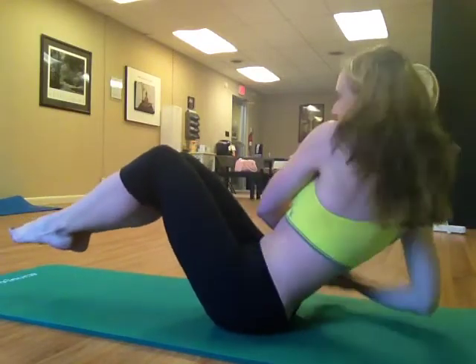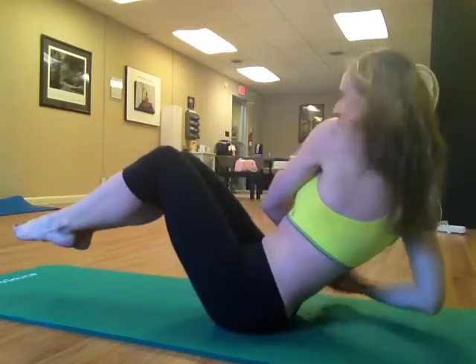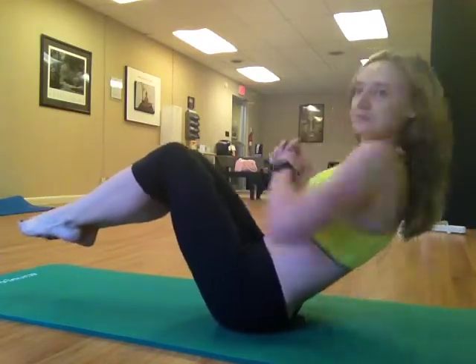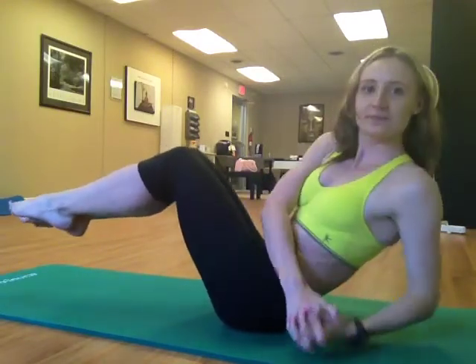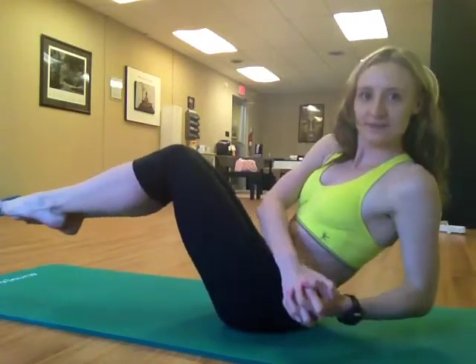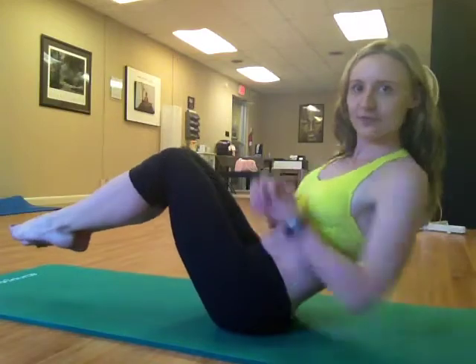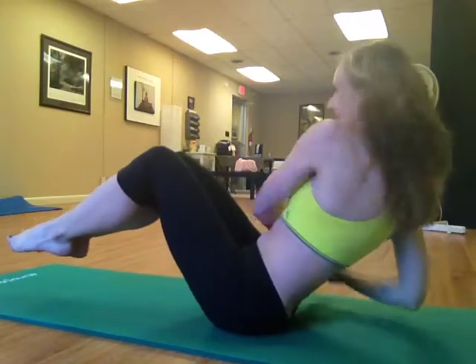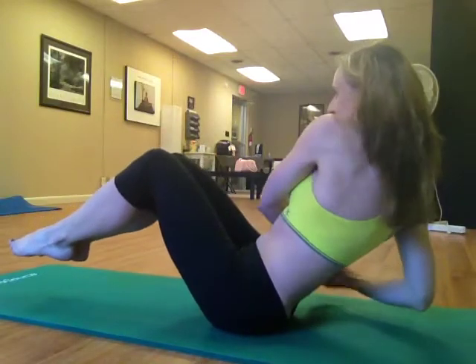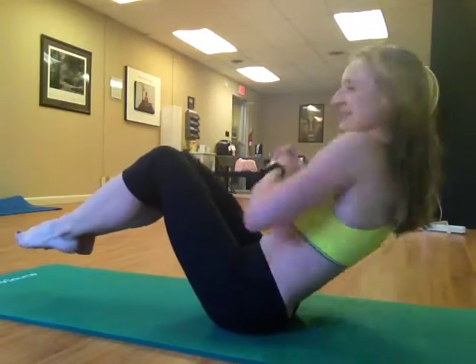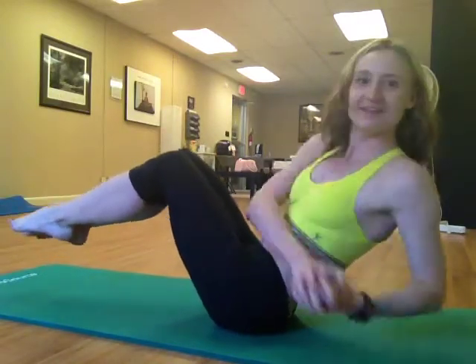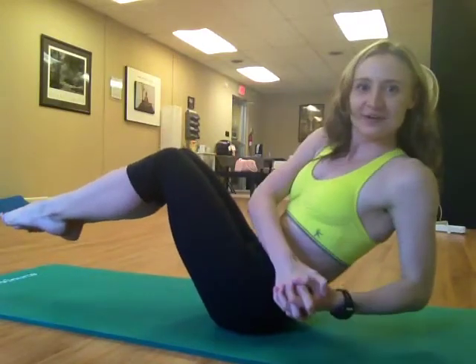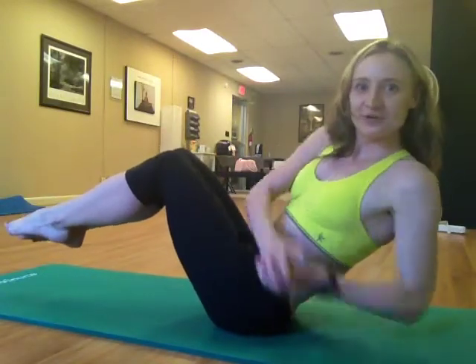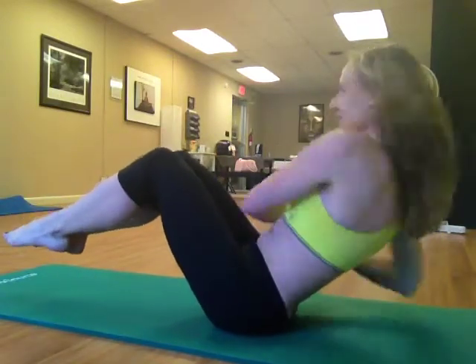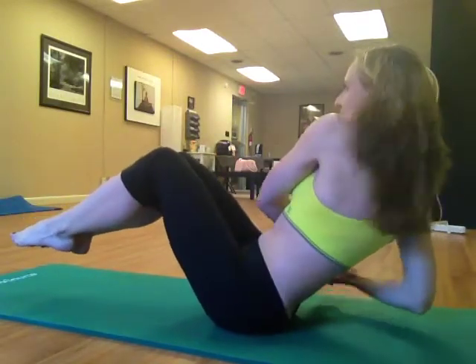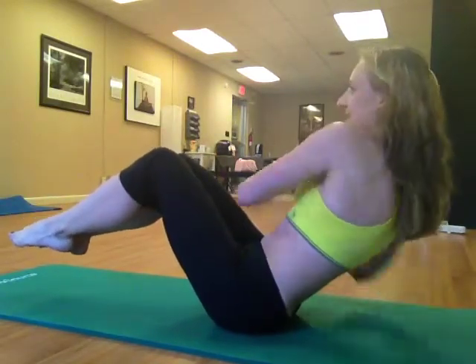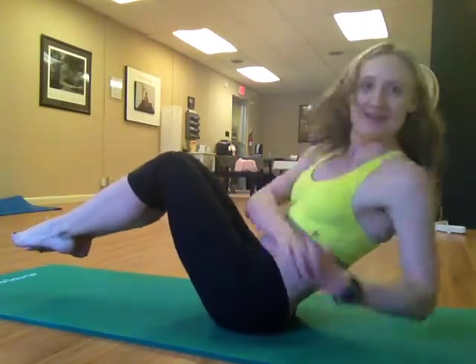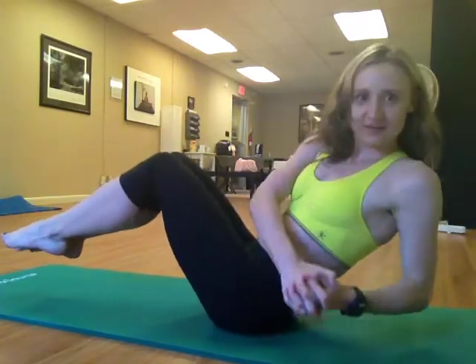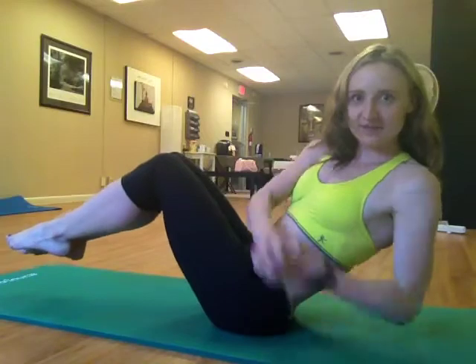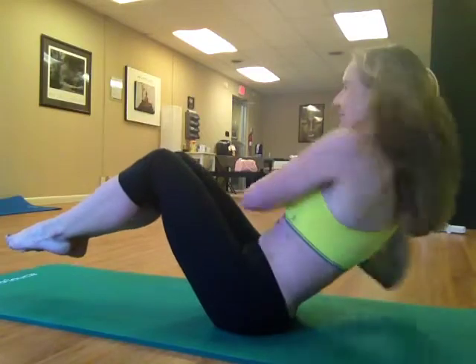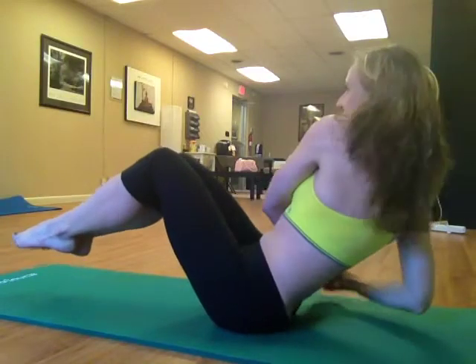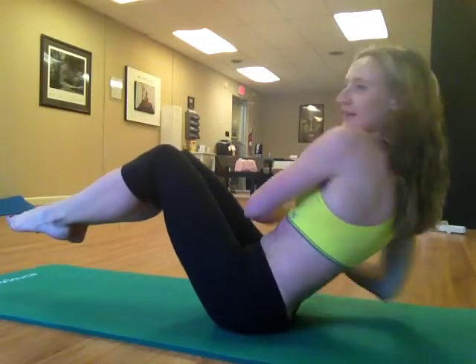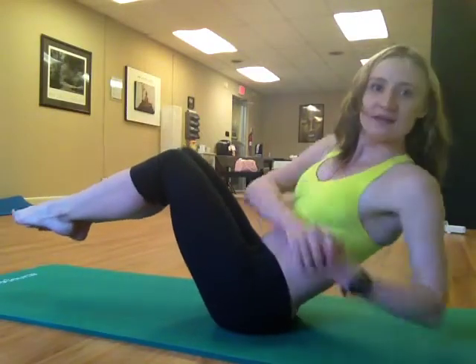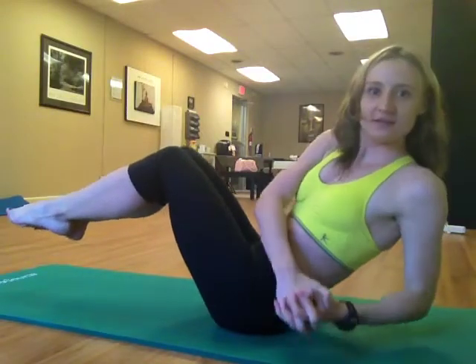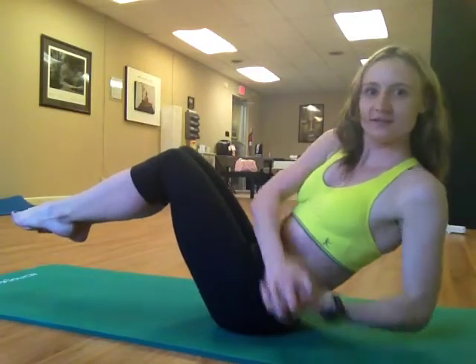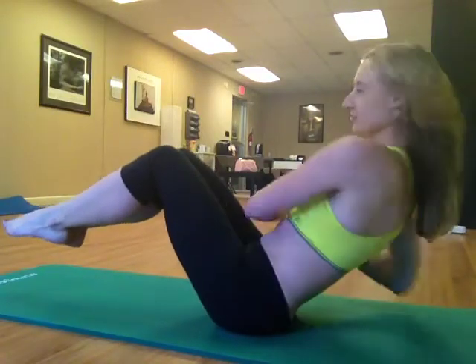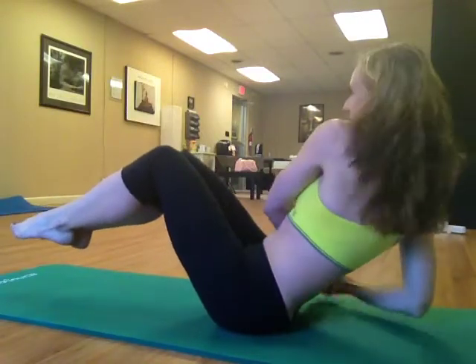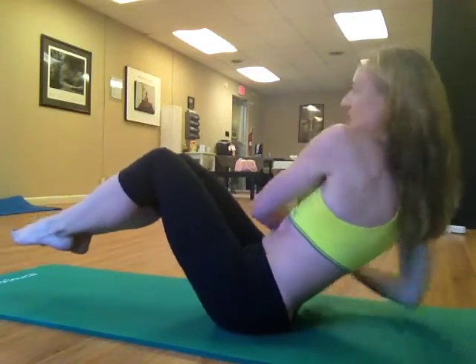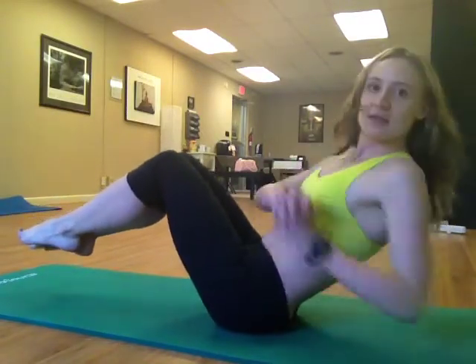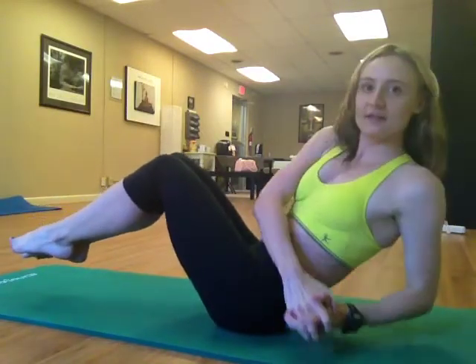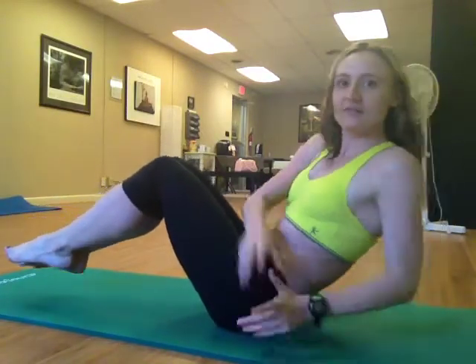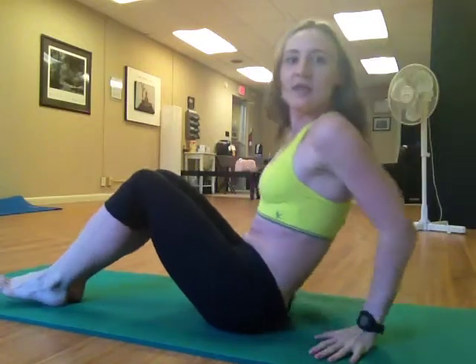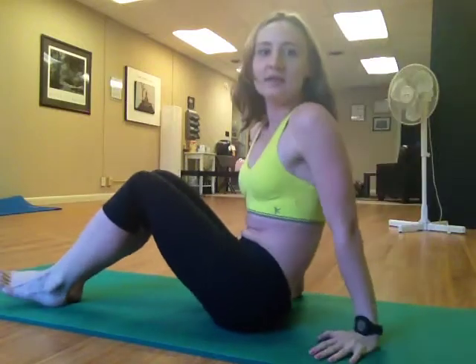And again. This one is a burner — it's the last exercise. And again. And the last time. And done.